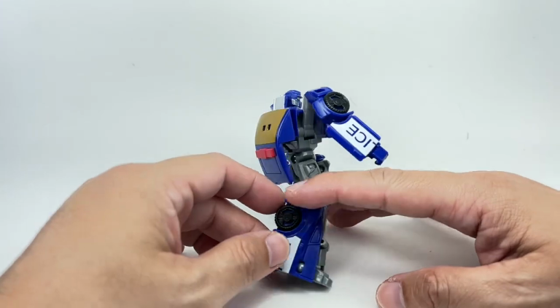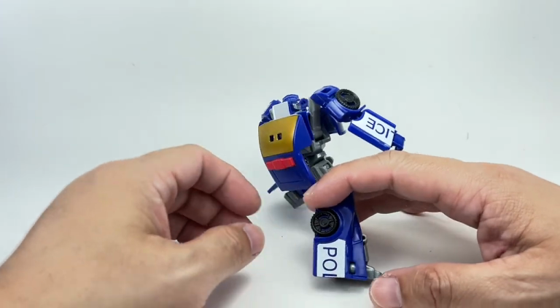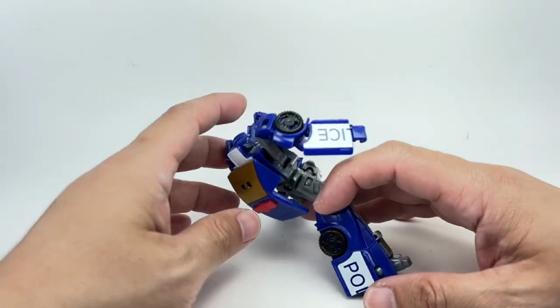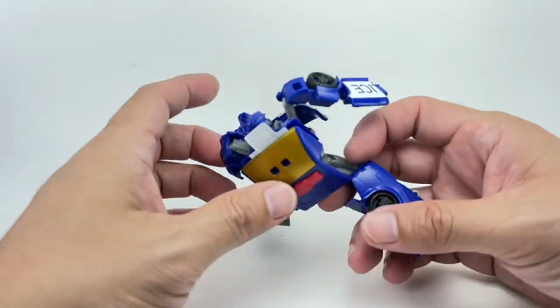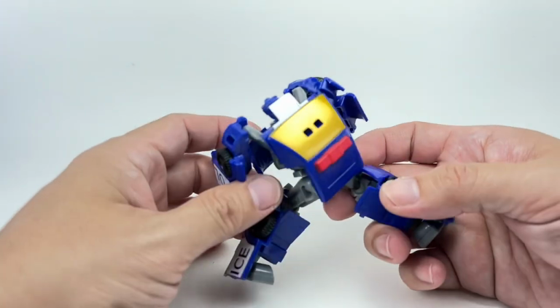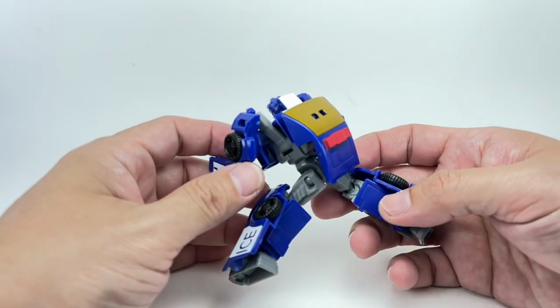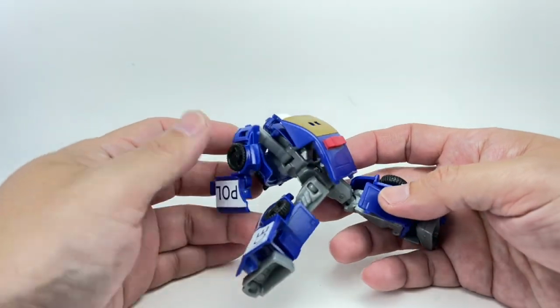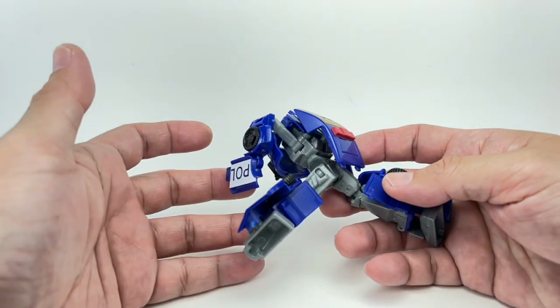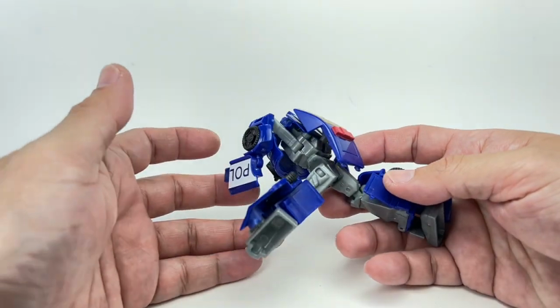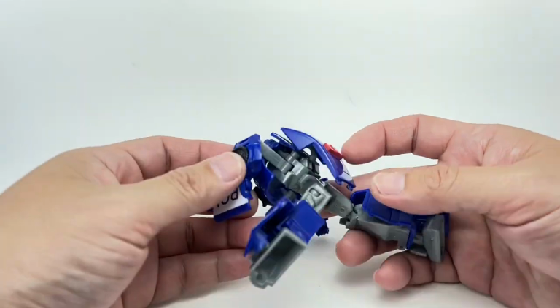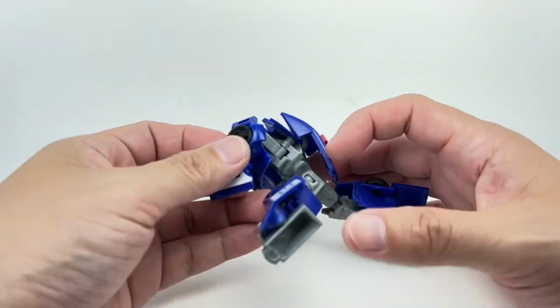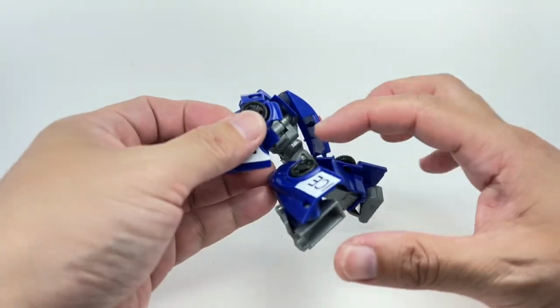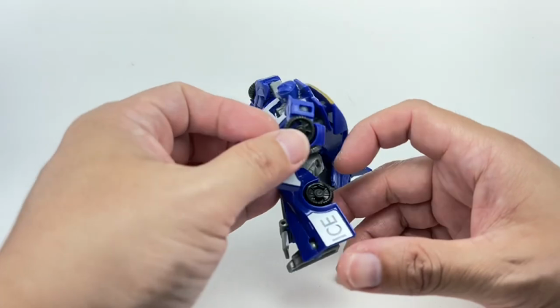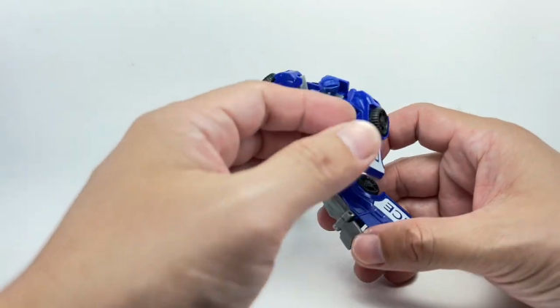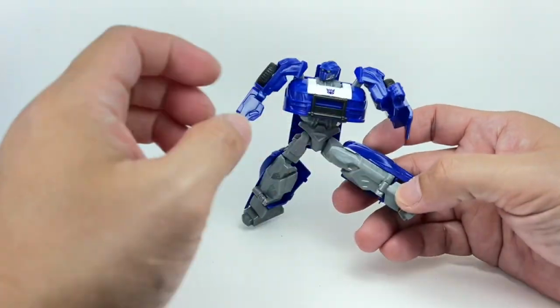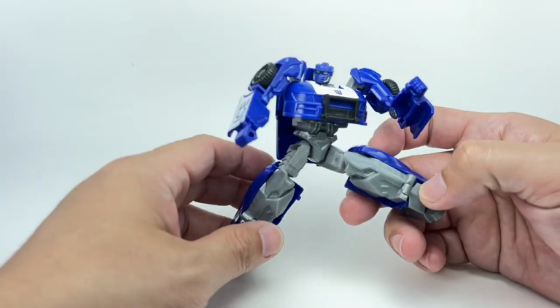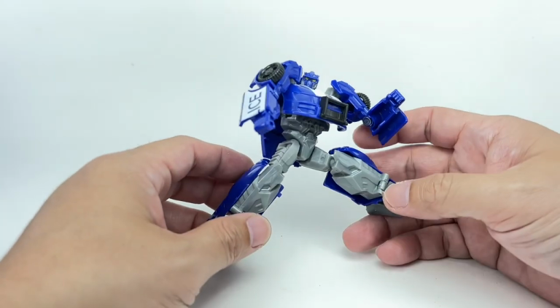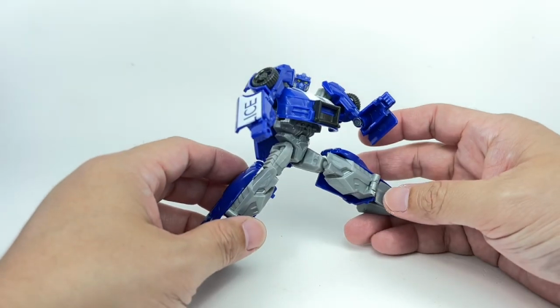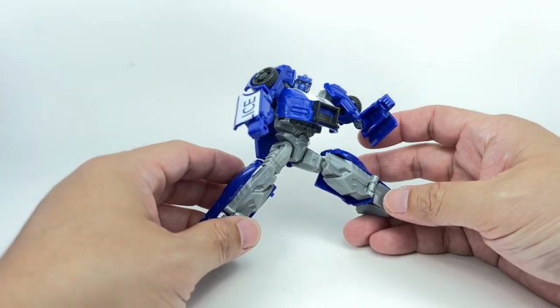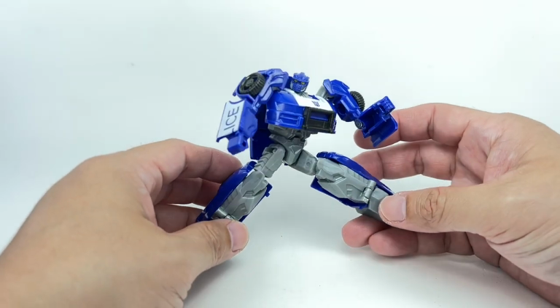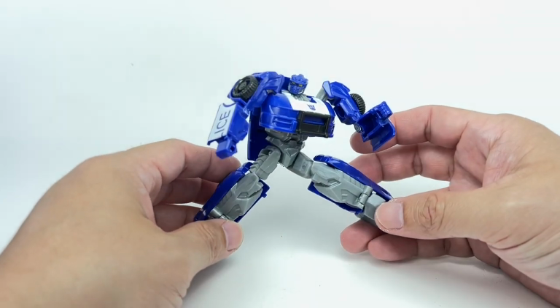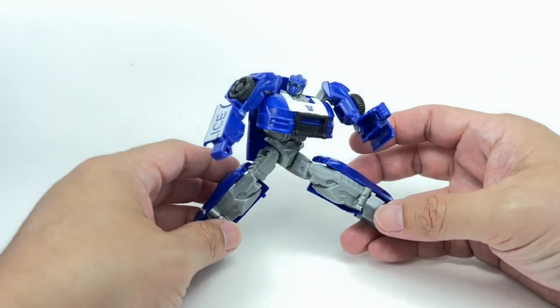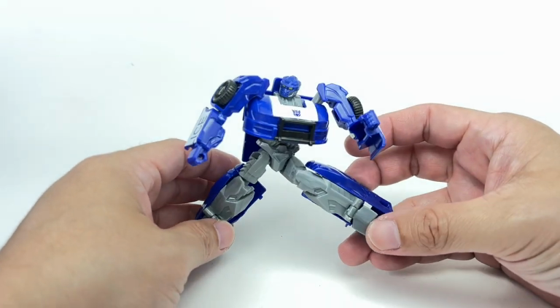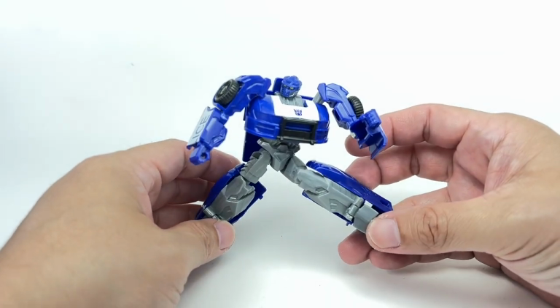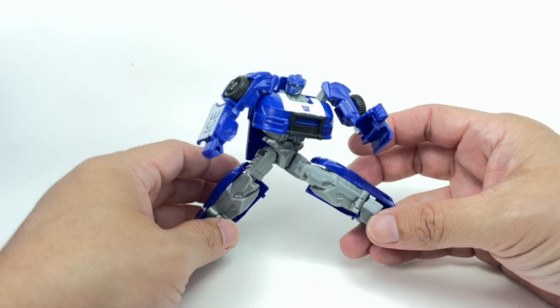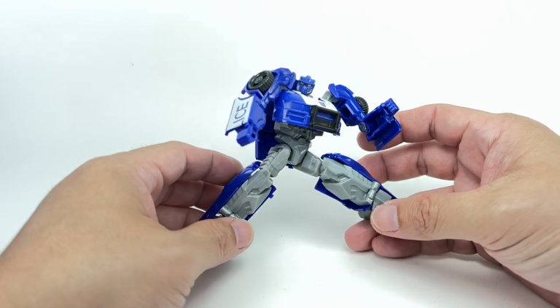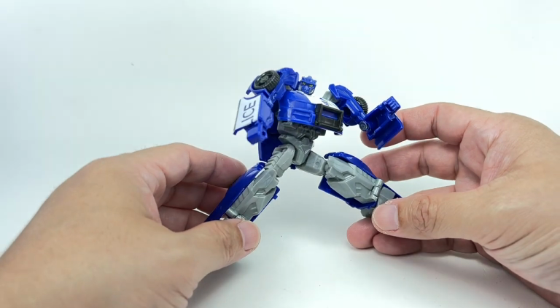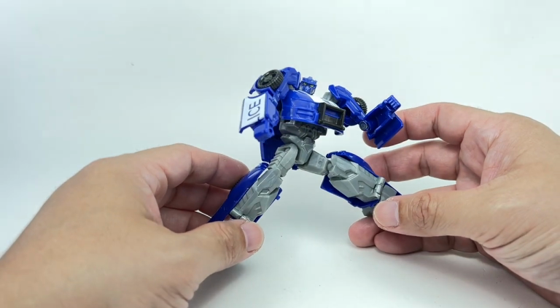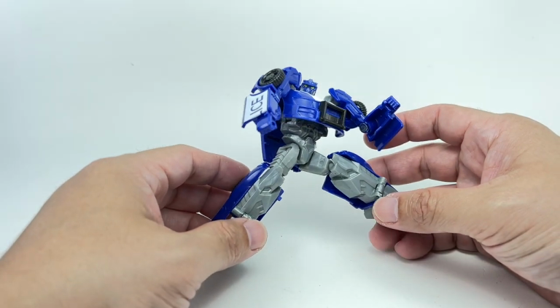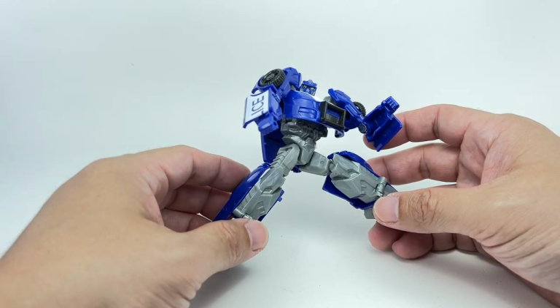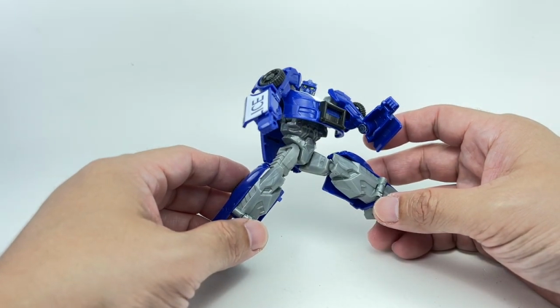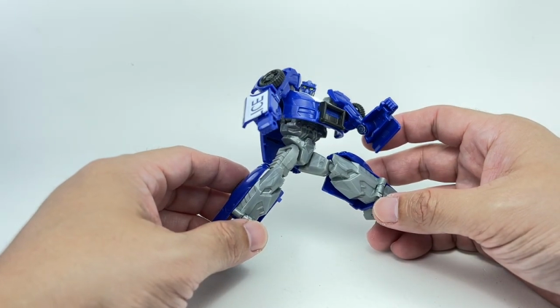This figure is amazing — you cannot beat it. It's just too cool. For the price point of $6, you get a really, really awesome figure with great details and great engineering. Everything is superb.